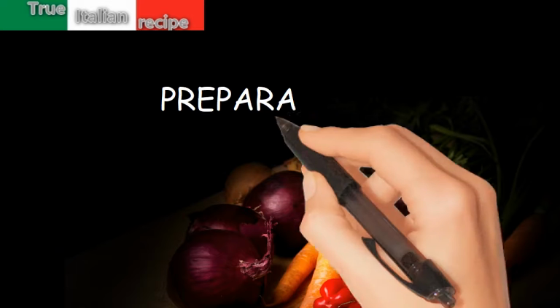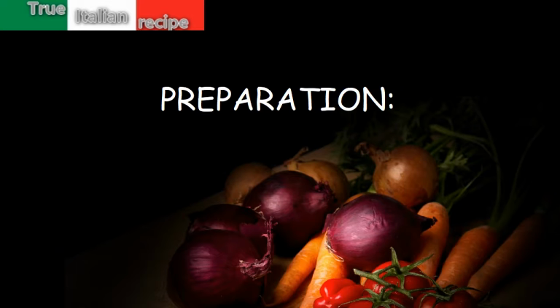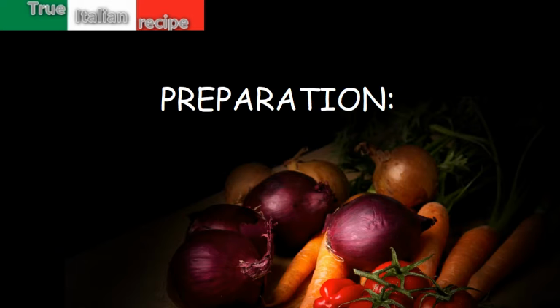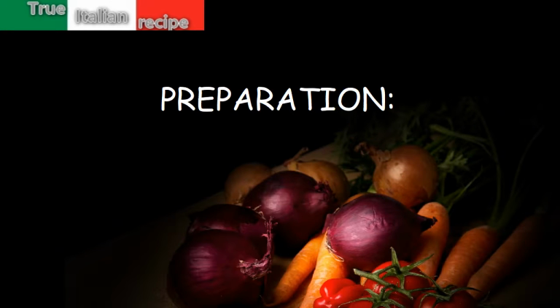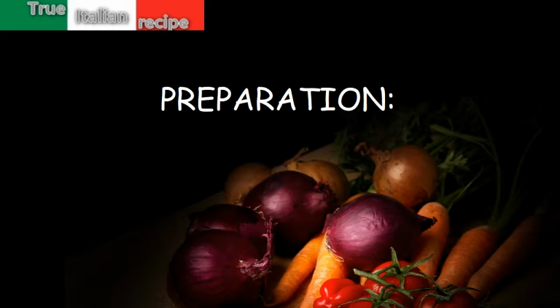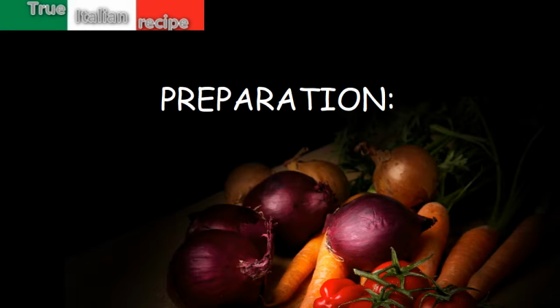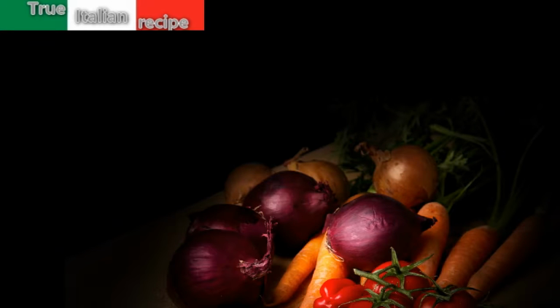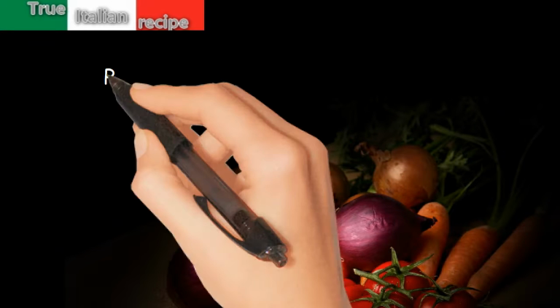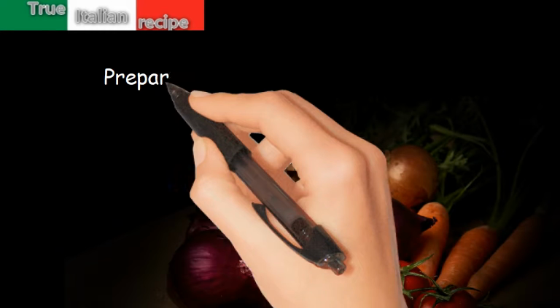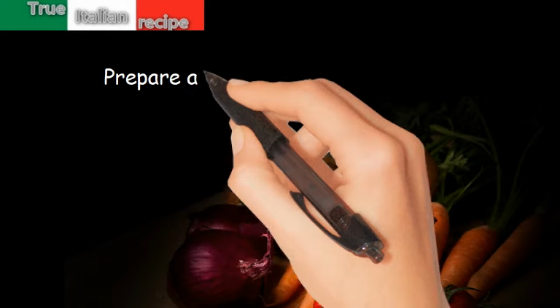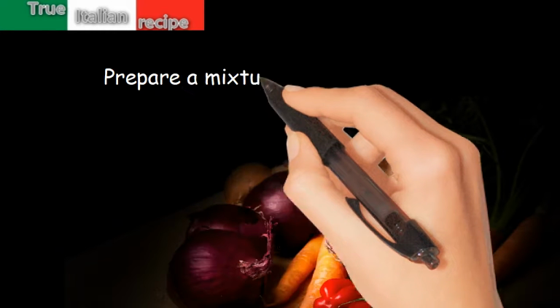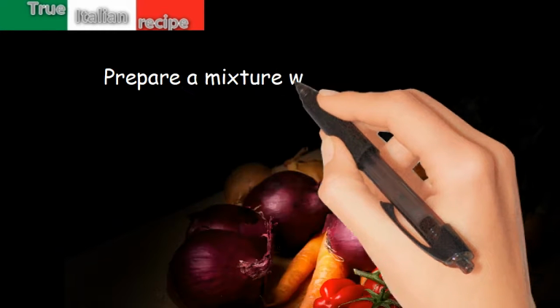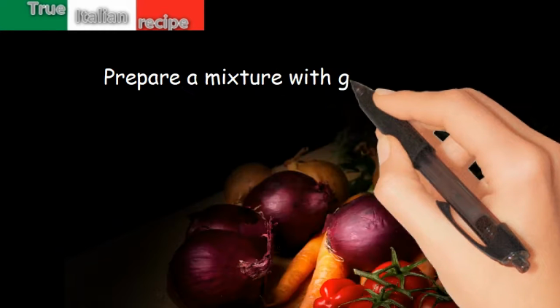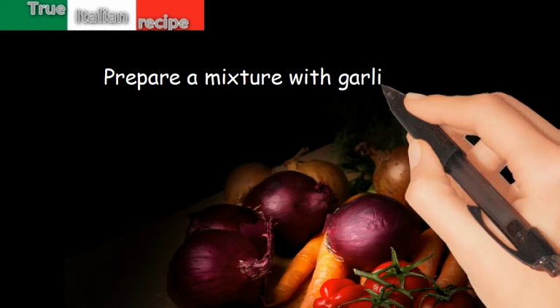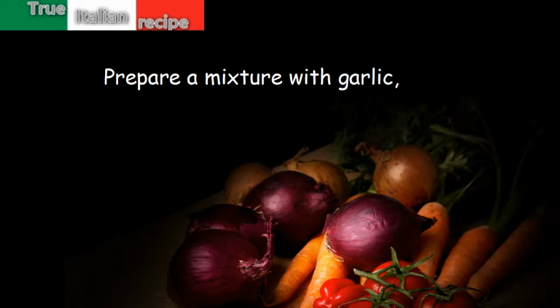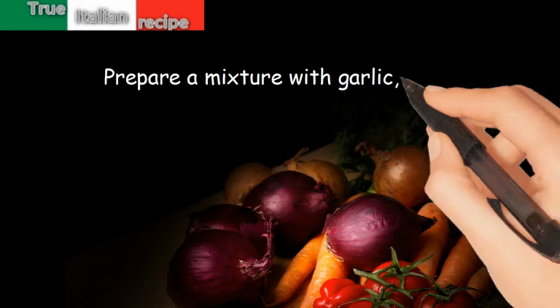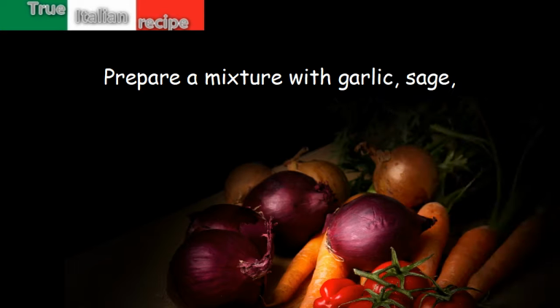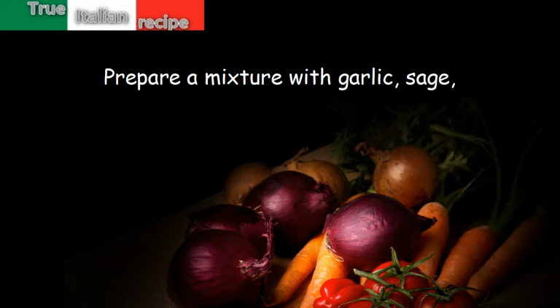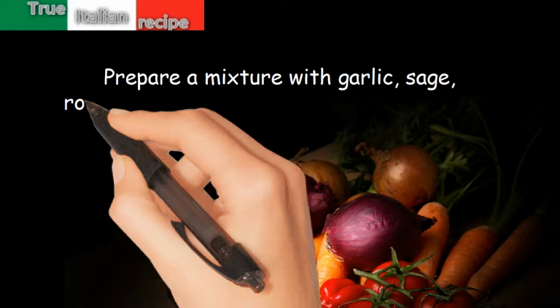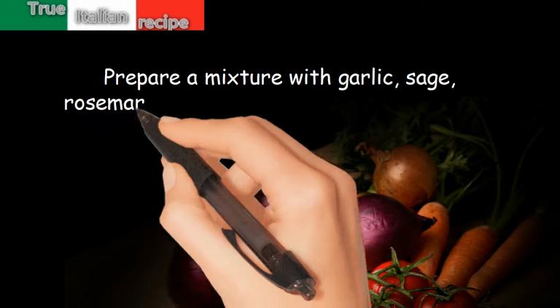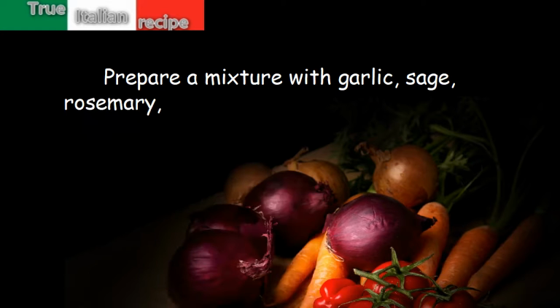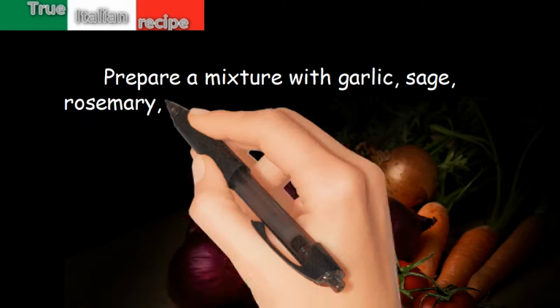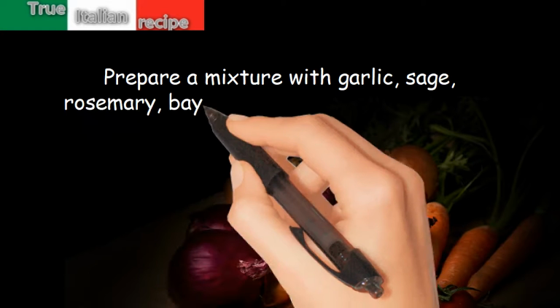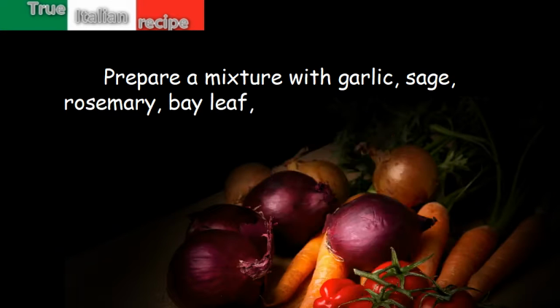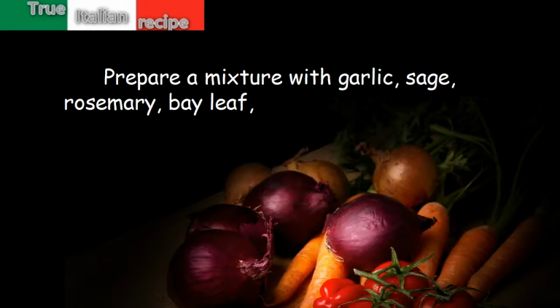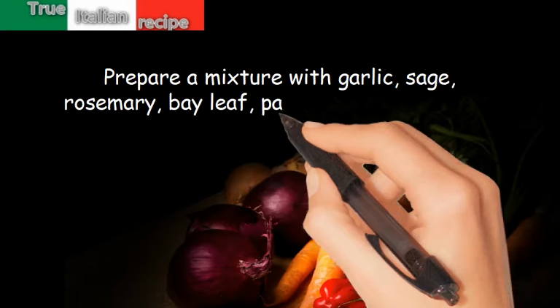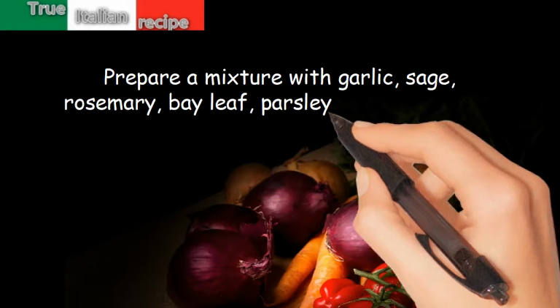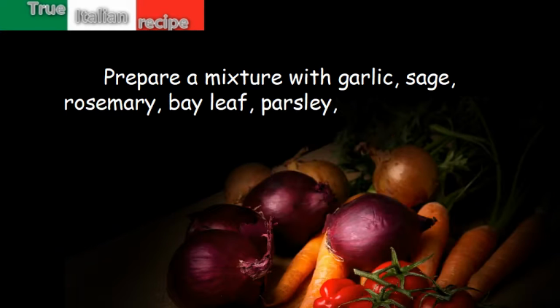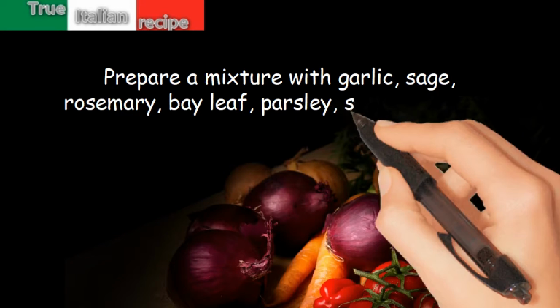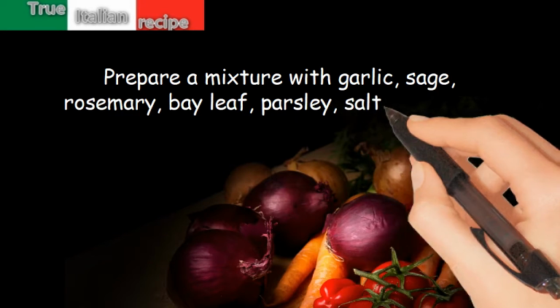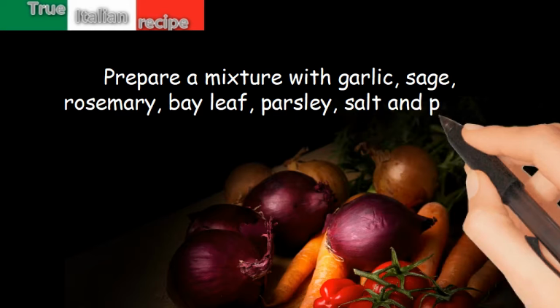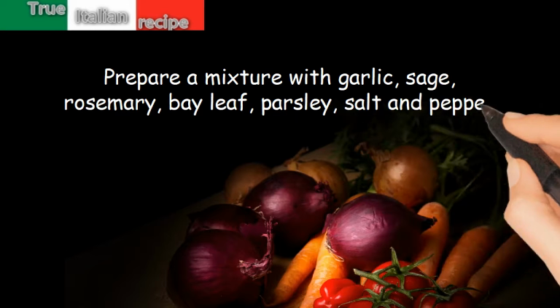Preparation. Prepare a mixture with garlic, sage, rosemary, bay leaf, parsley, salt and pepper.